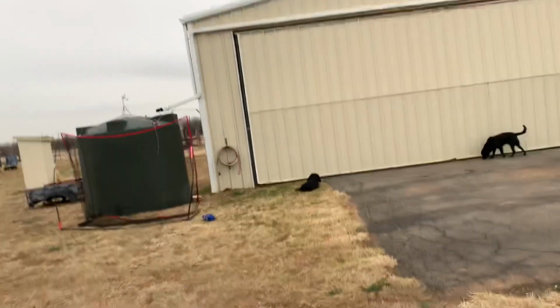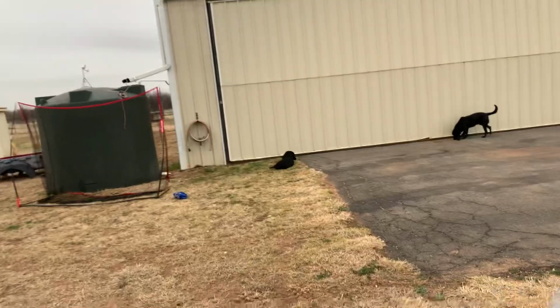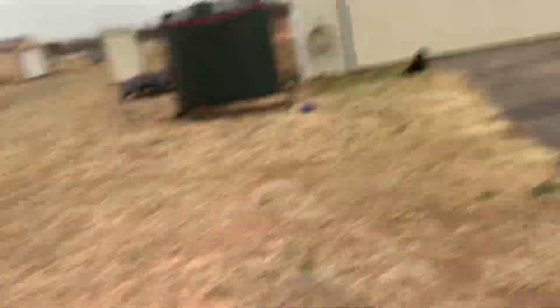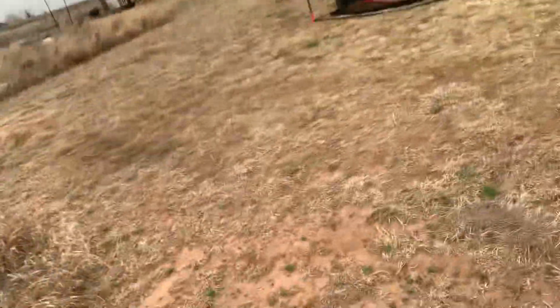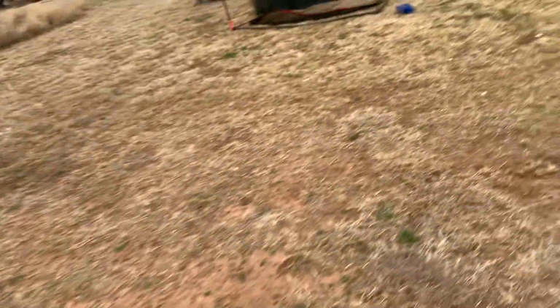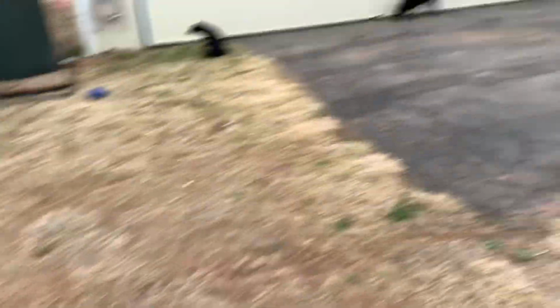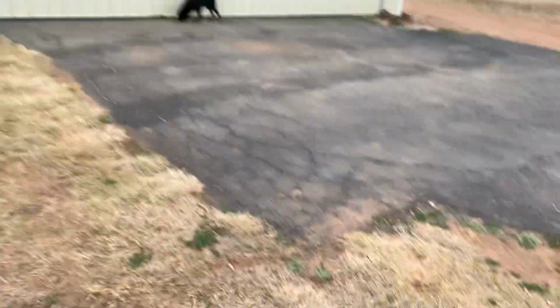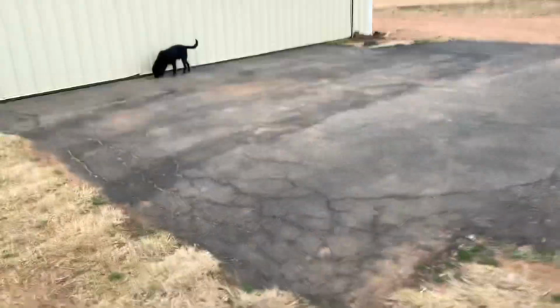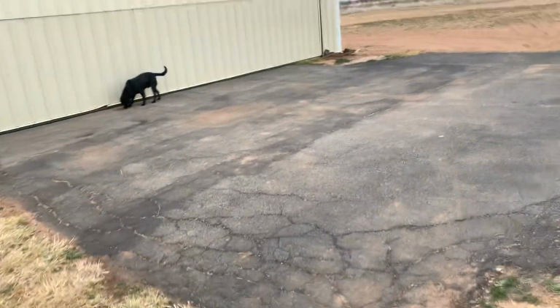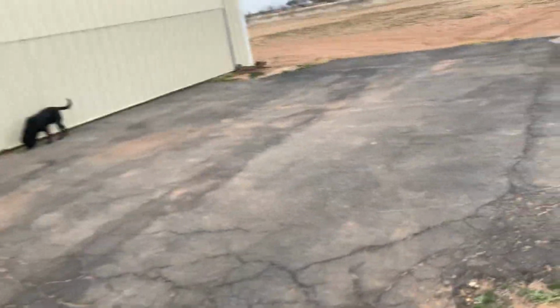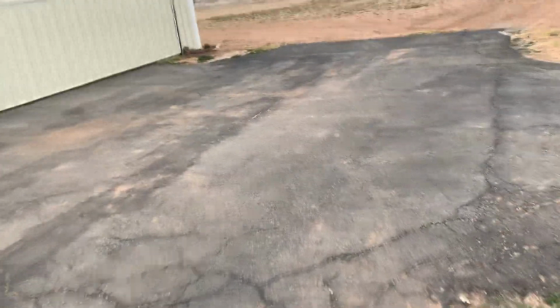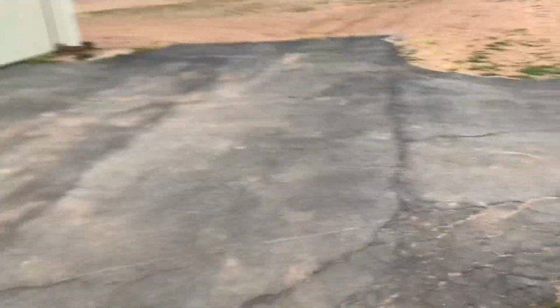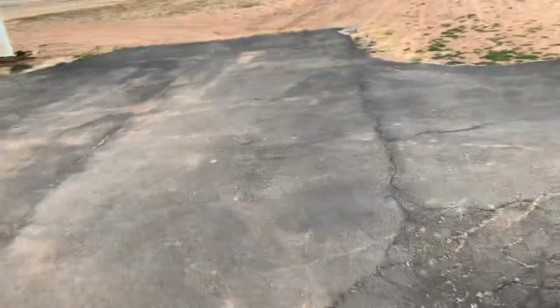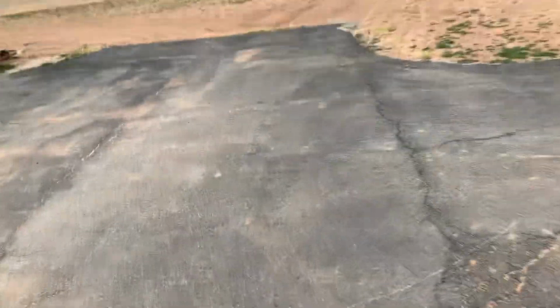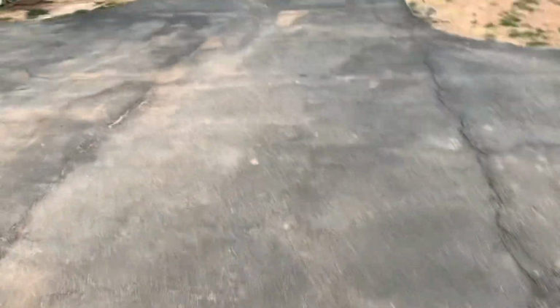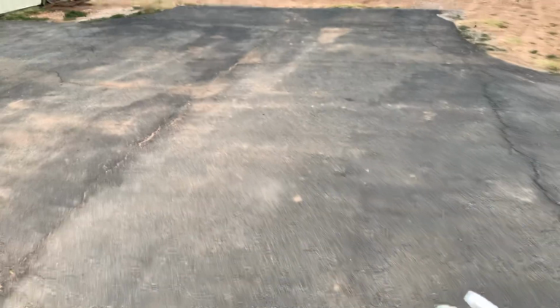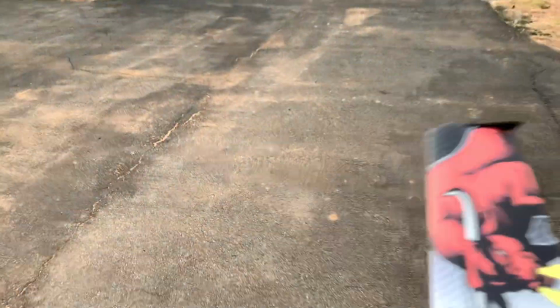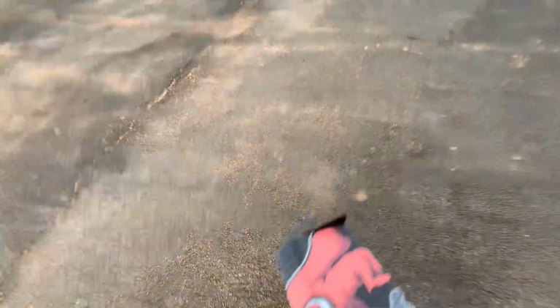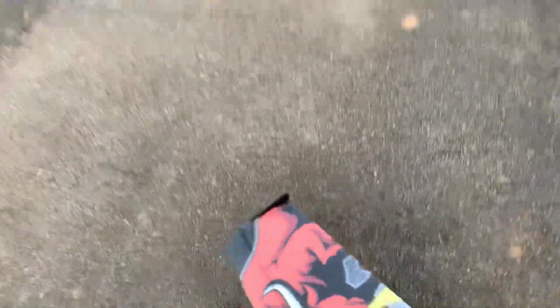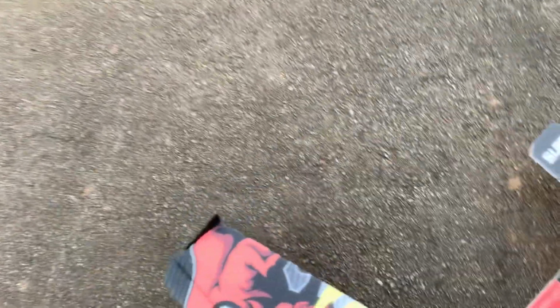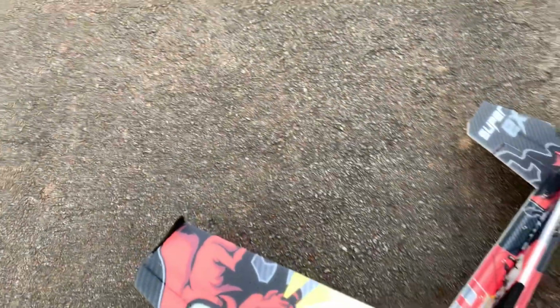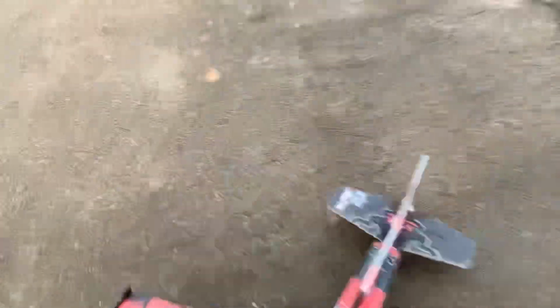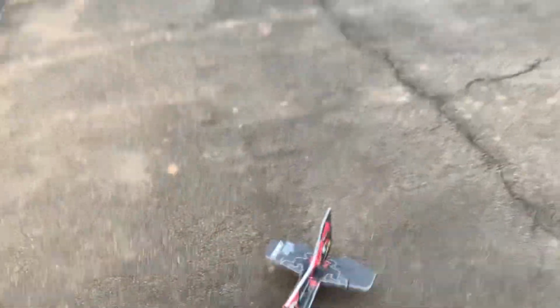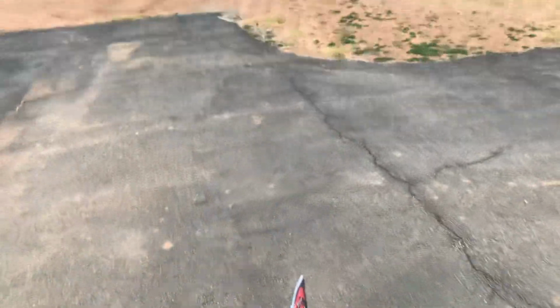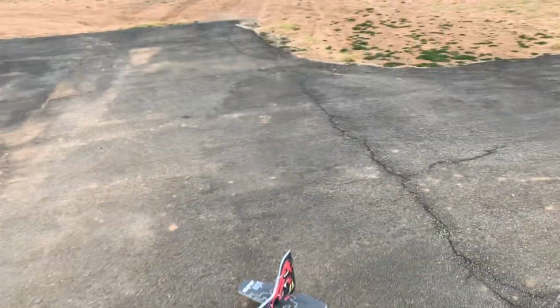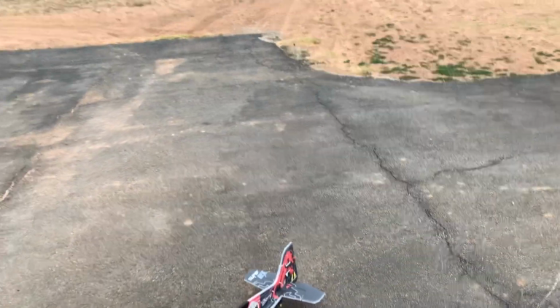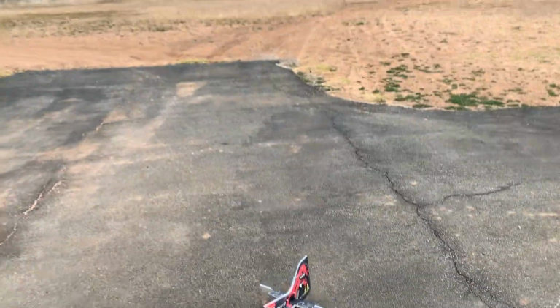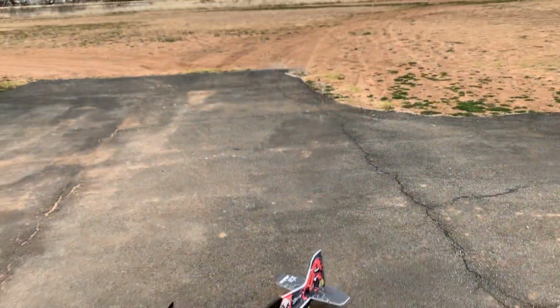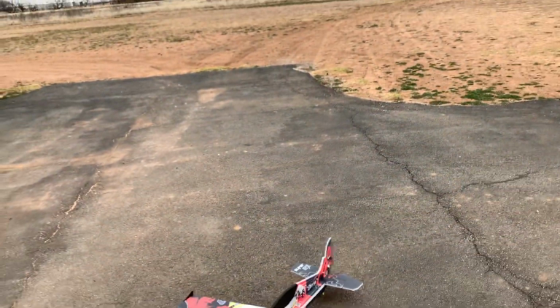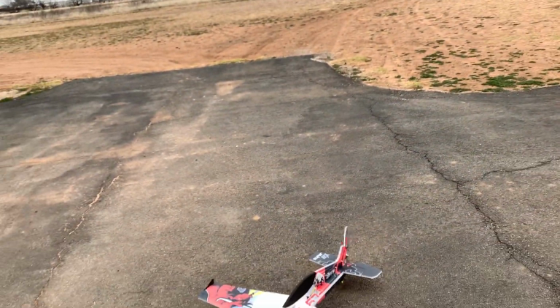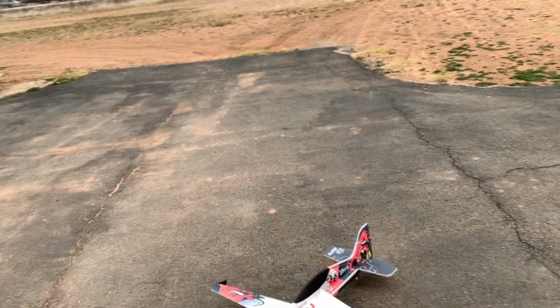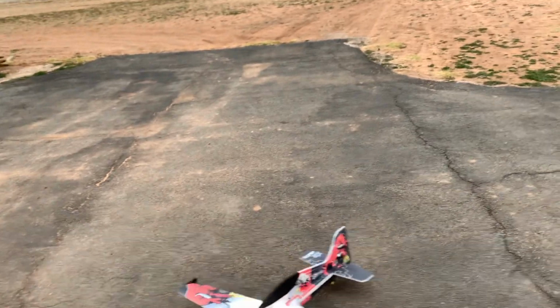It flies good. This thing rolls — it's got quite the roll rate. It's really getting rolling maneuvers. It's getting comfortable every time I fly it and it's doing pretty well.